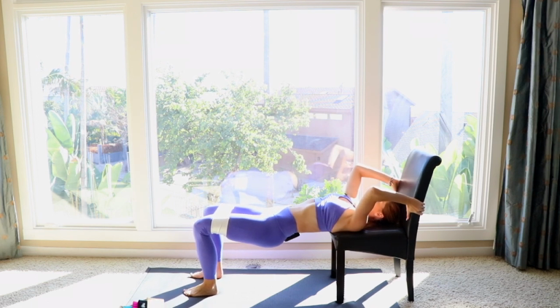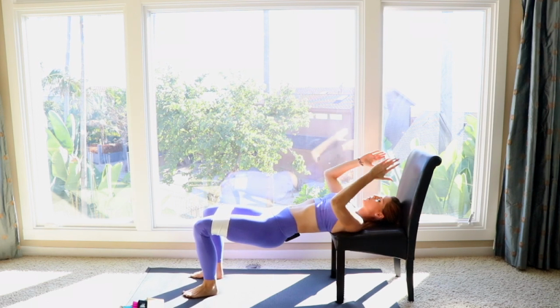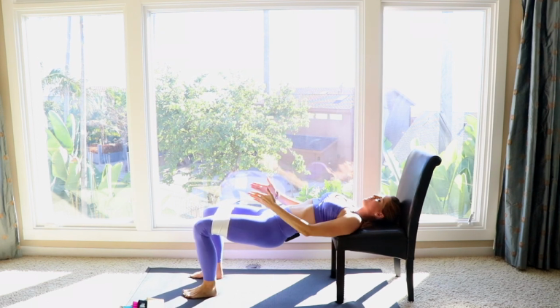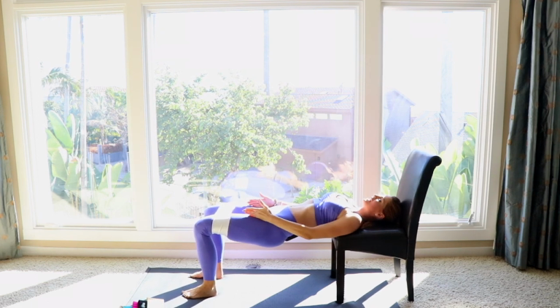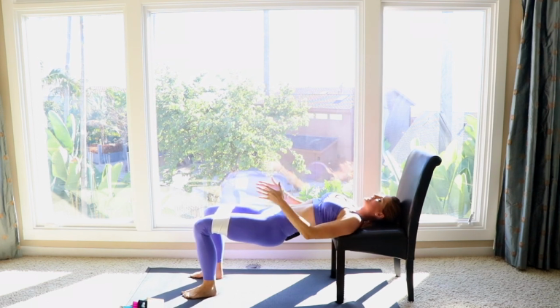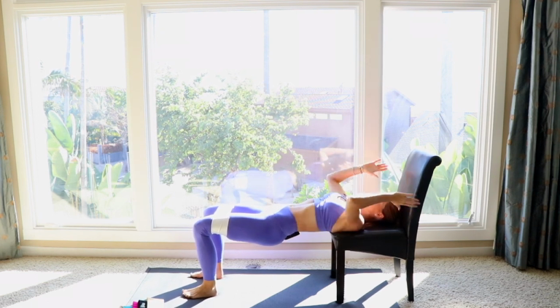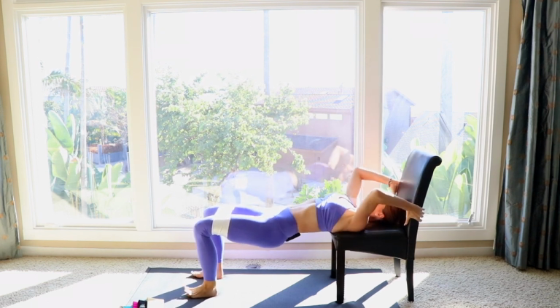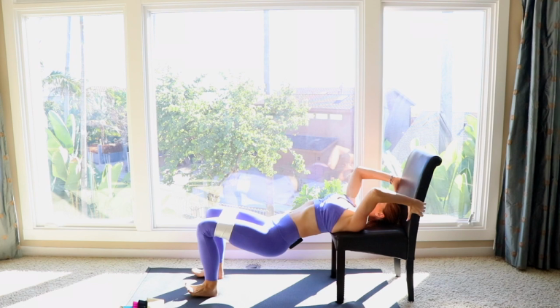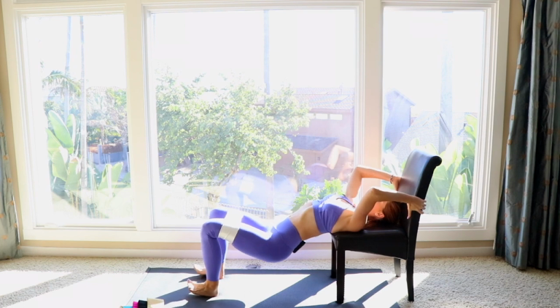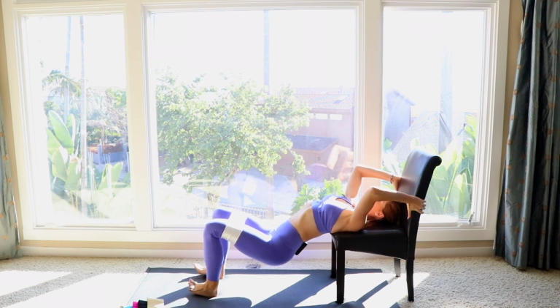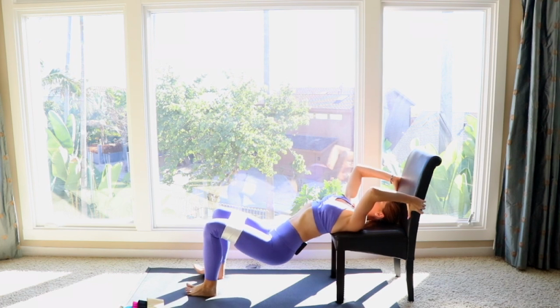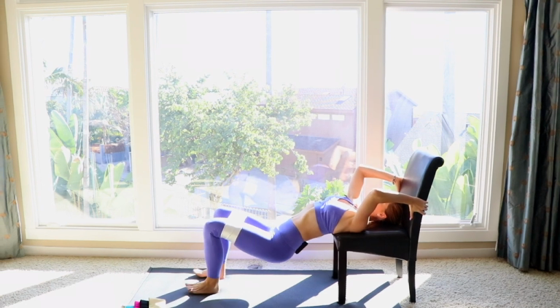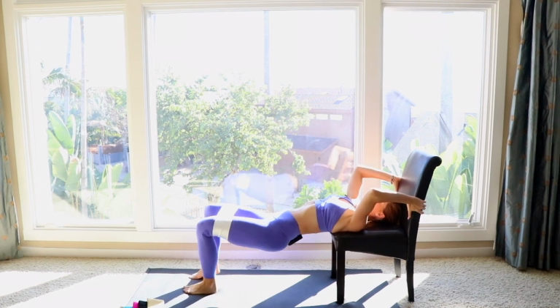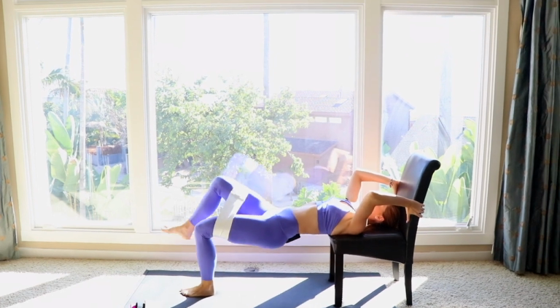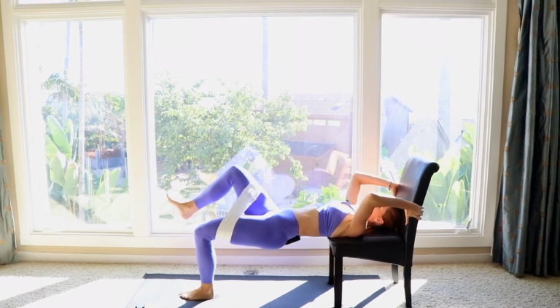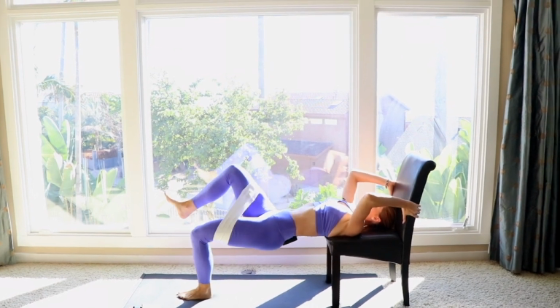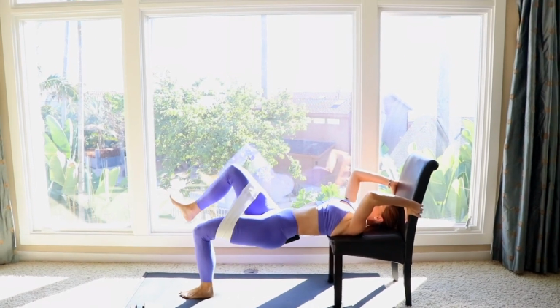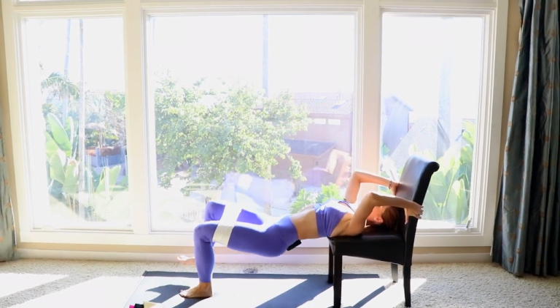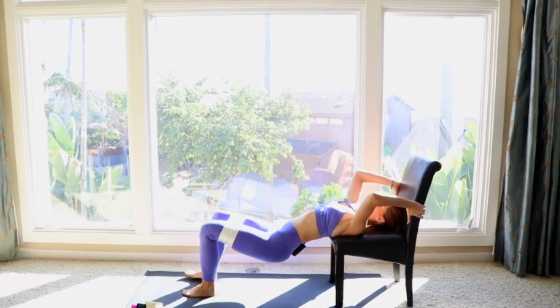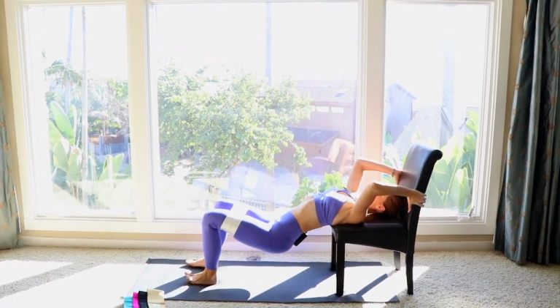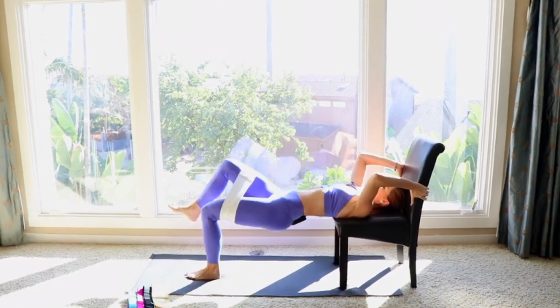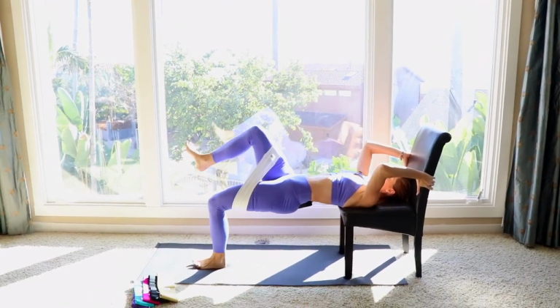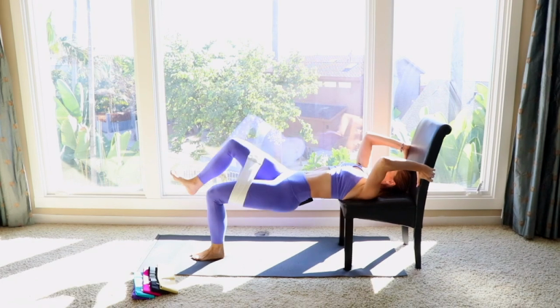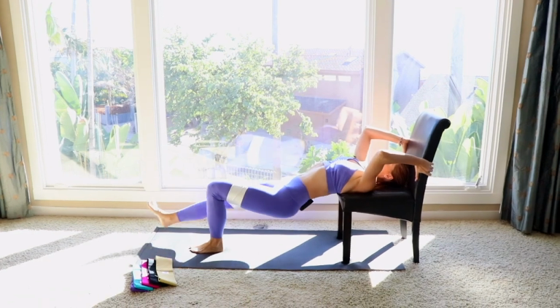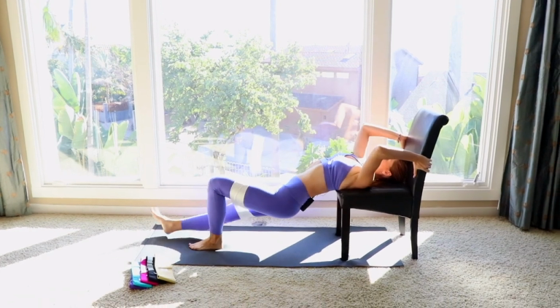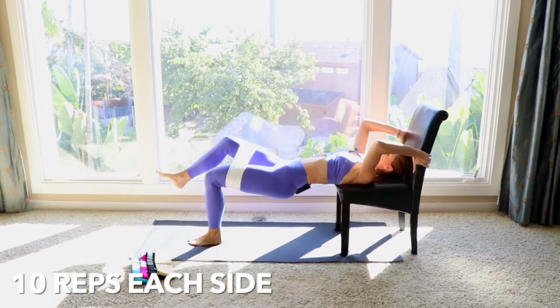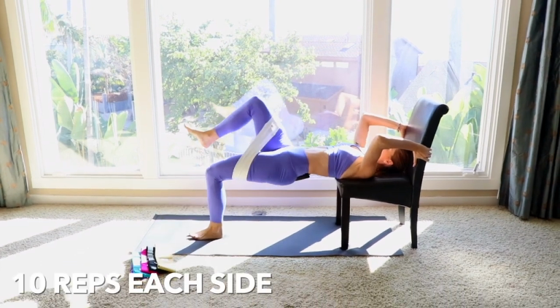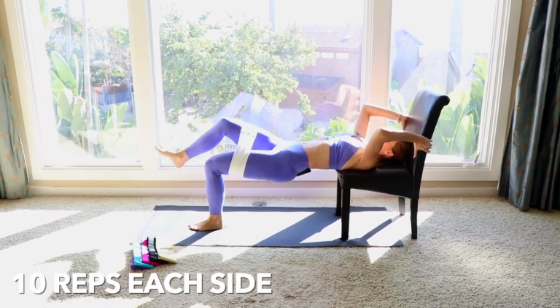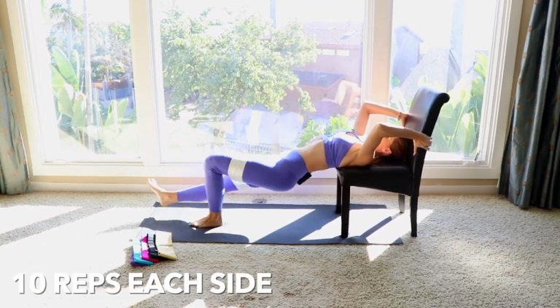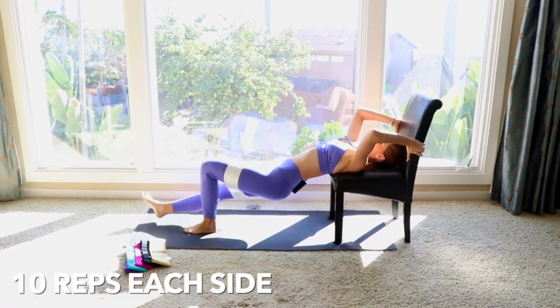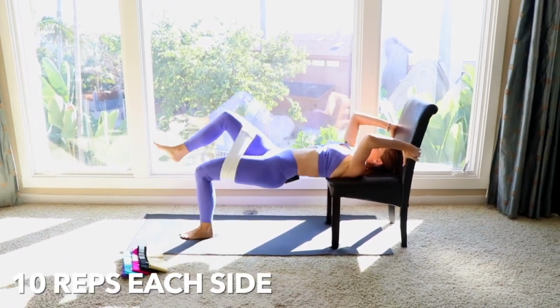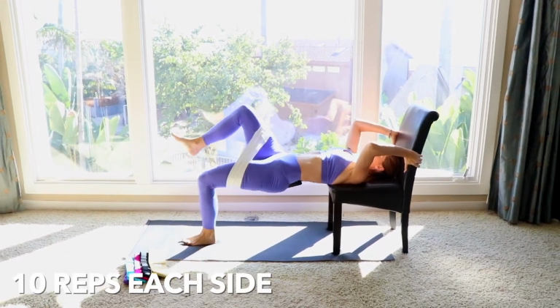Keep your feet hip-distance apart, bring your booty just a little bit down, and when you come up, lift that knee up. Down and lift — 10 on each side.